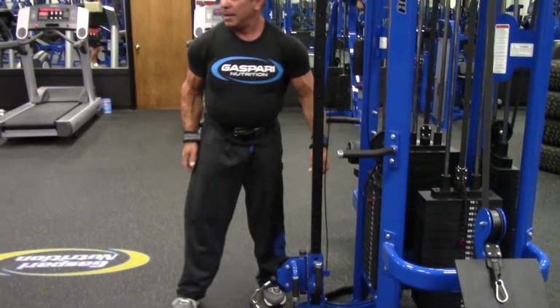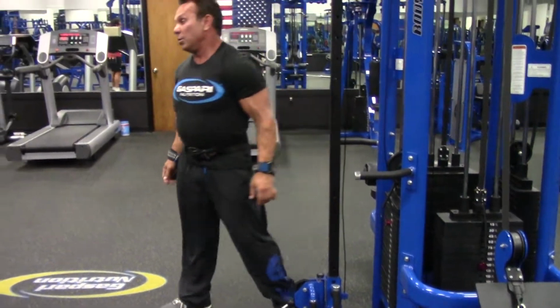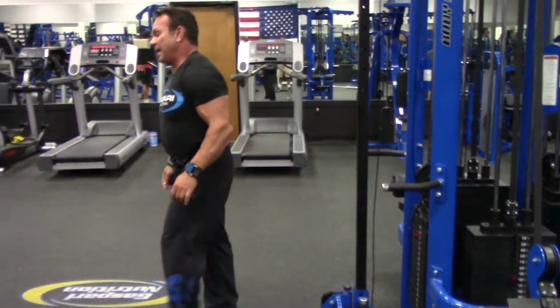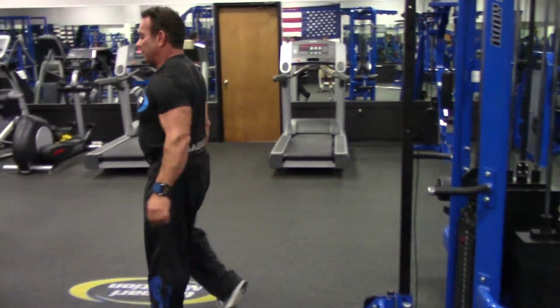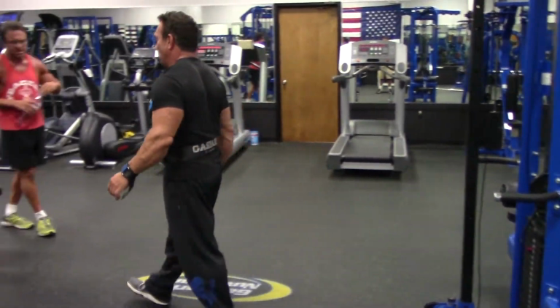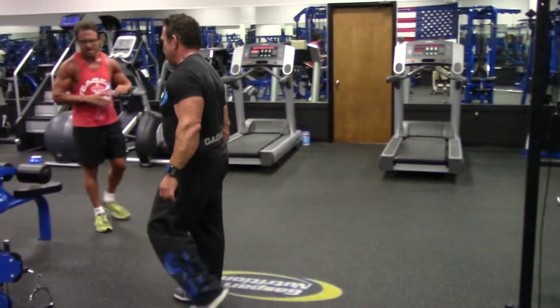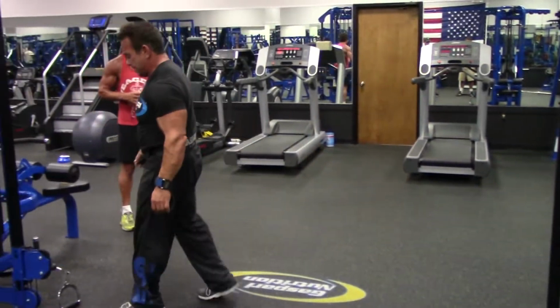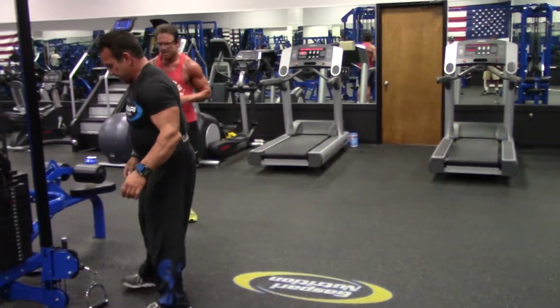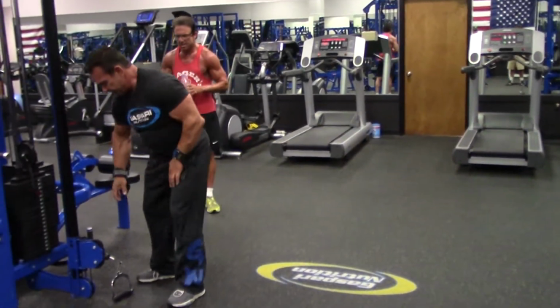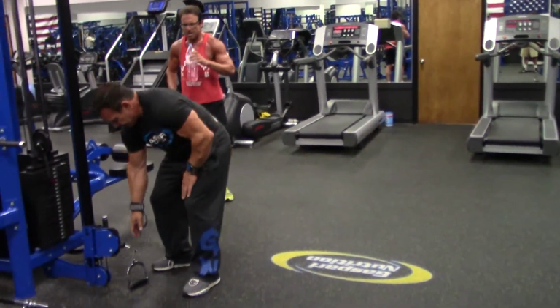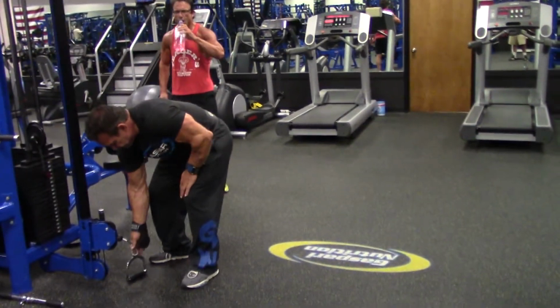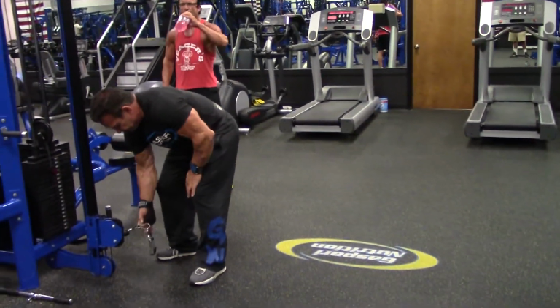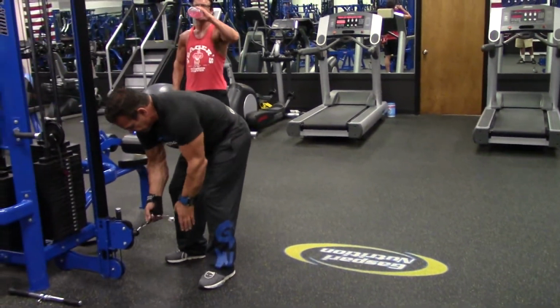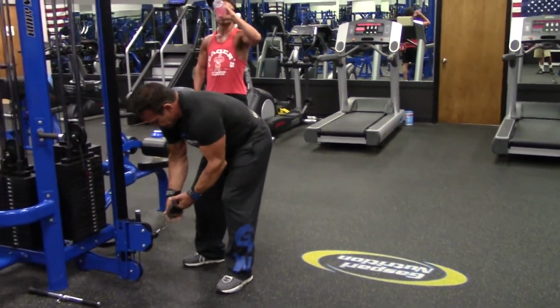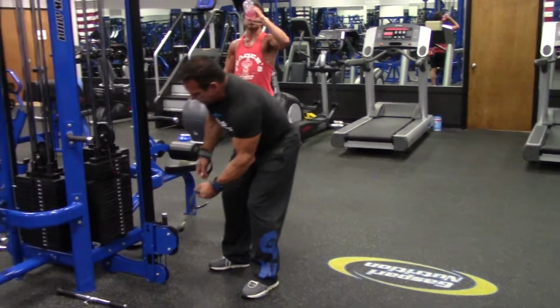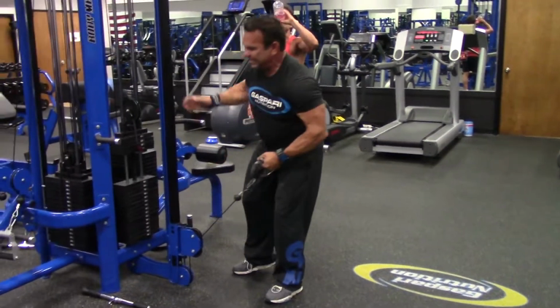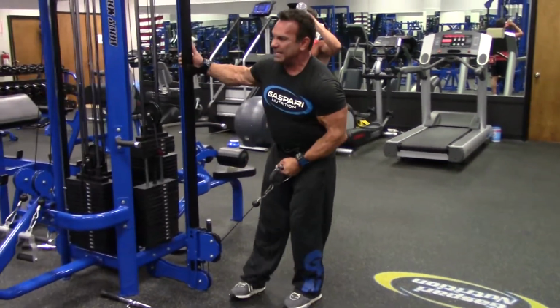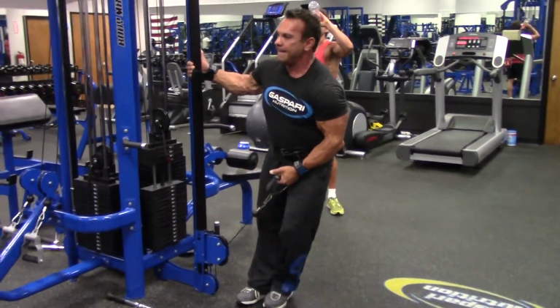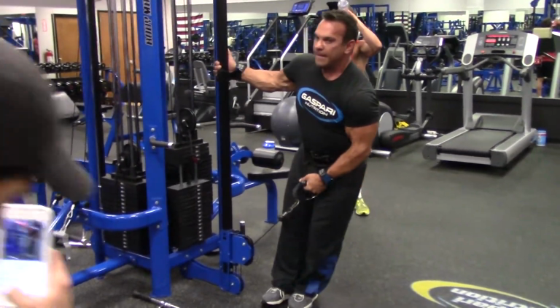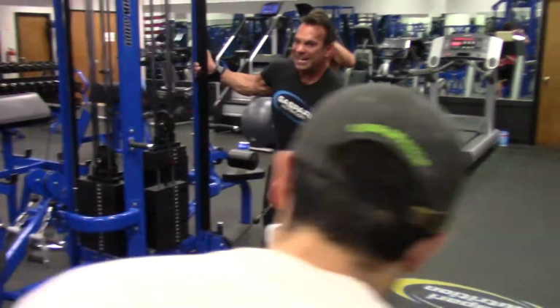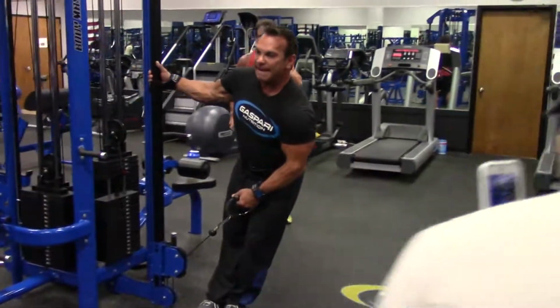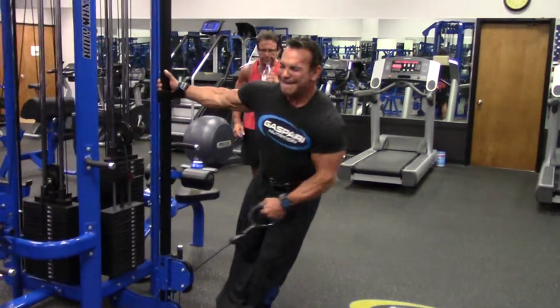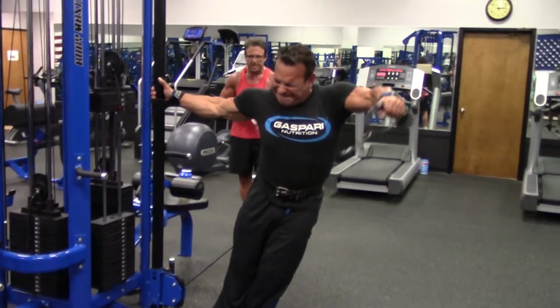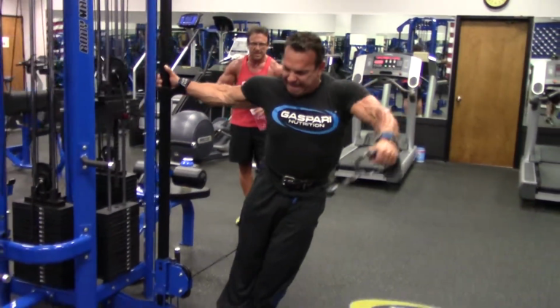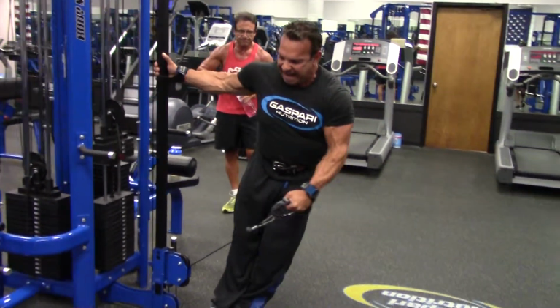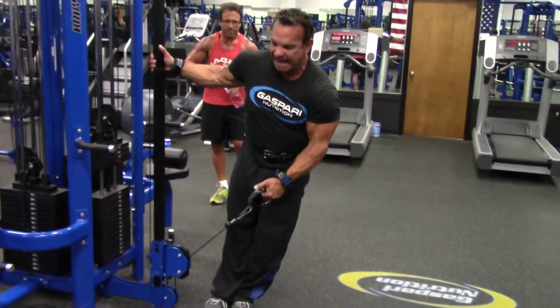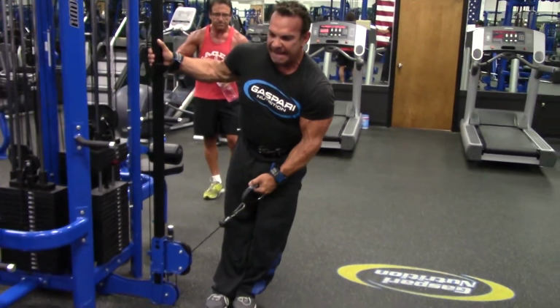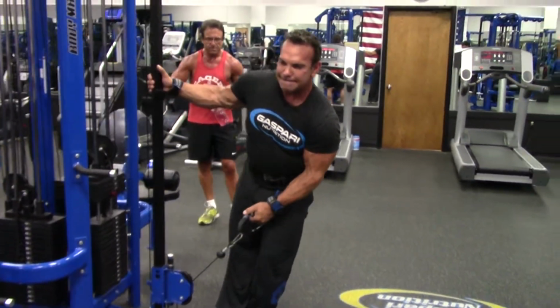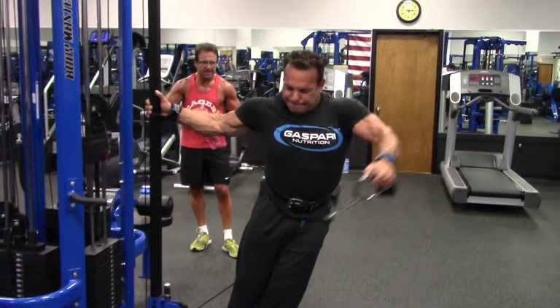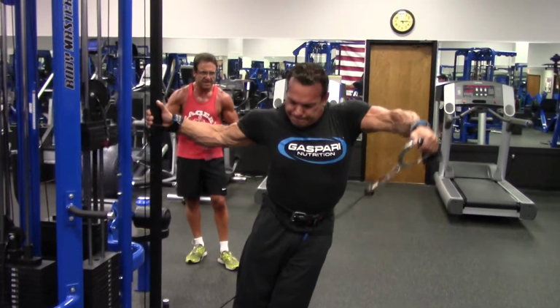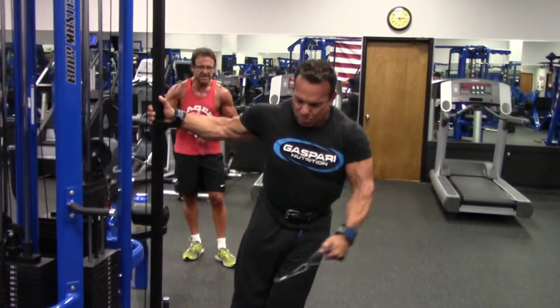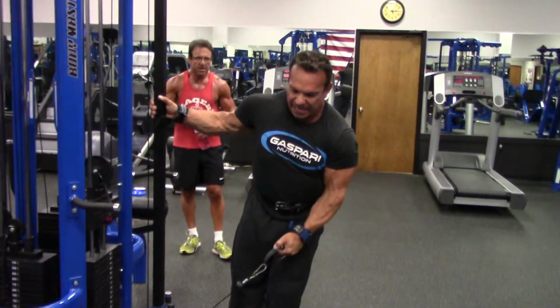I'm going to go a little heavier — we're going to go to 40s. Lean. That's it. I'm warmed up.